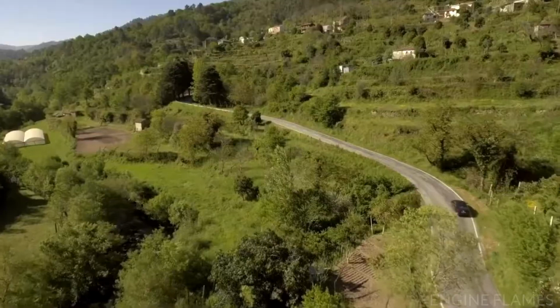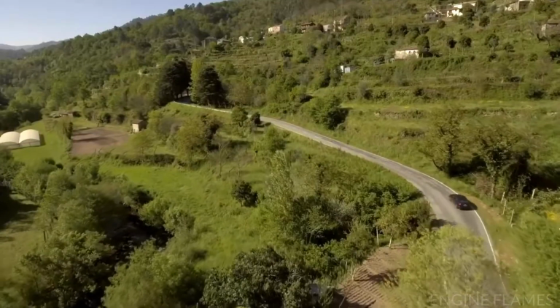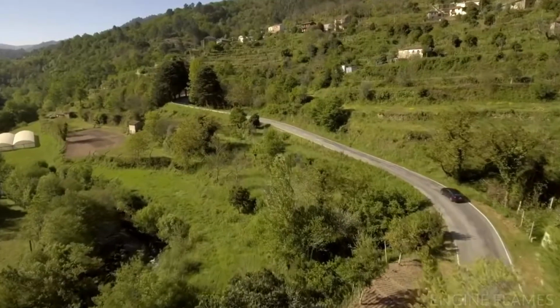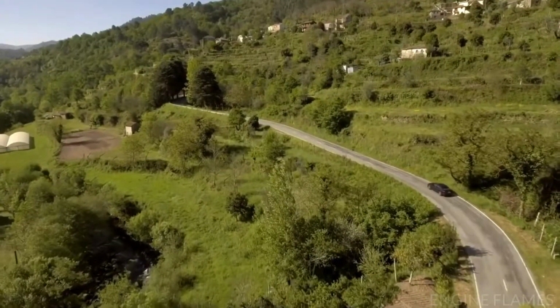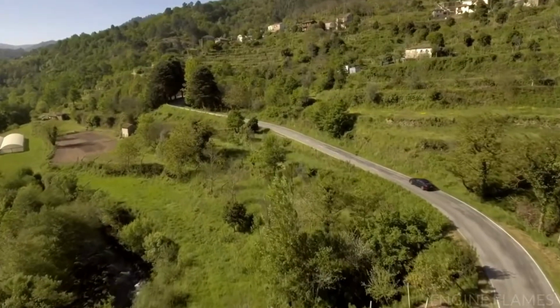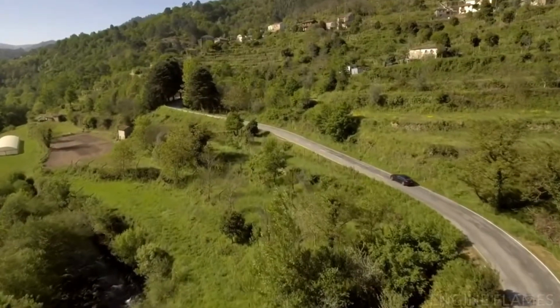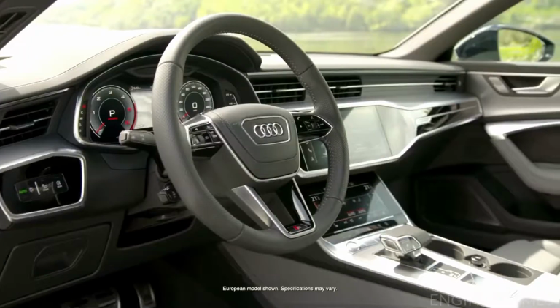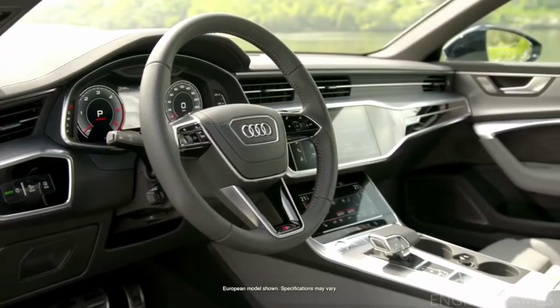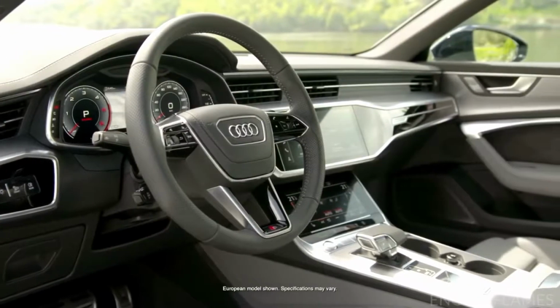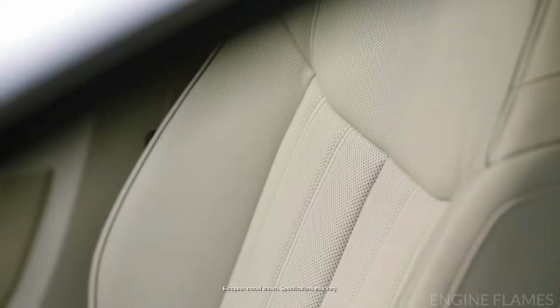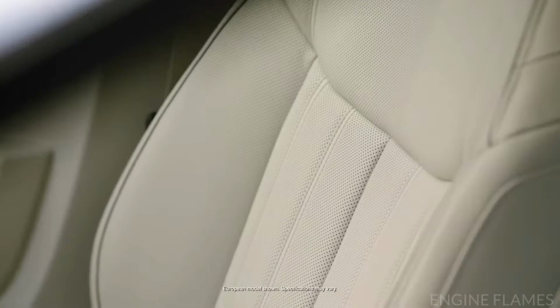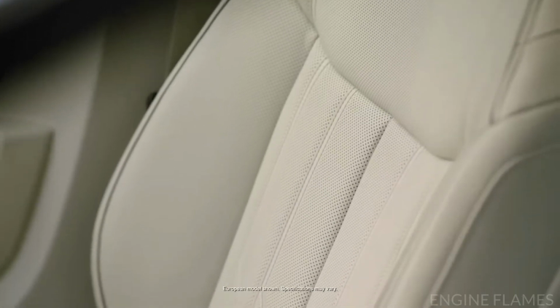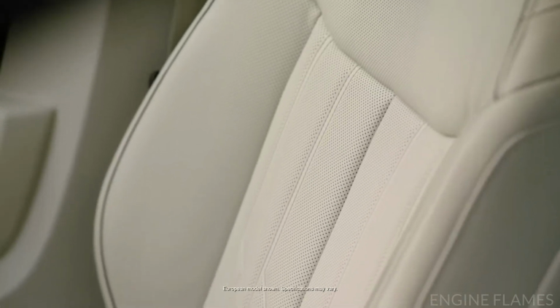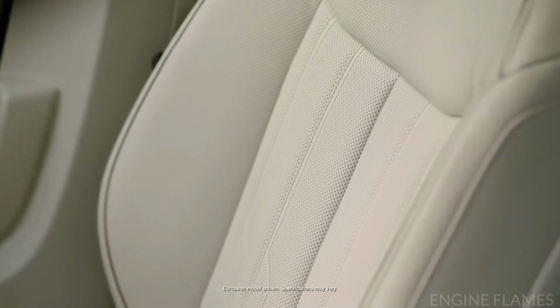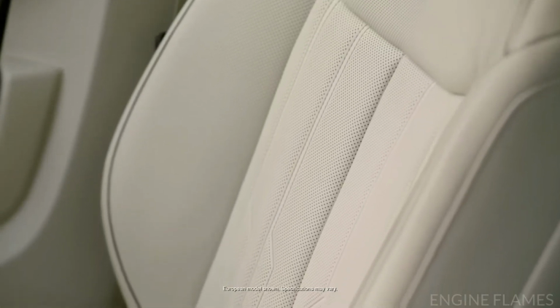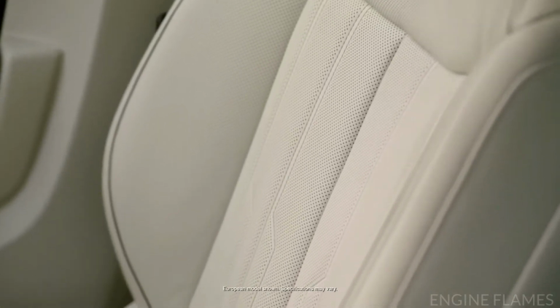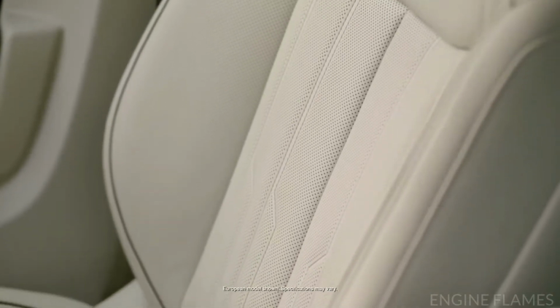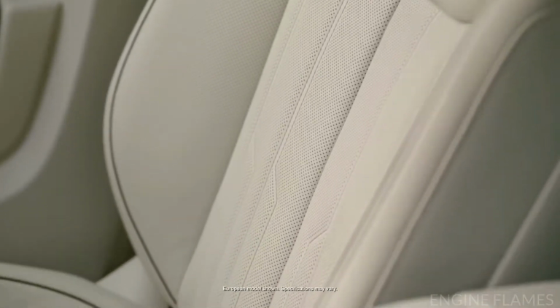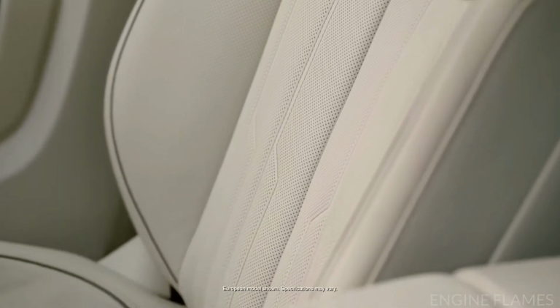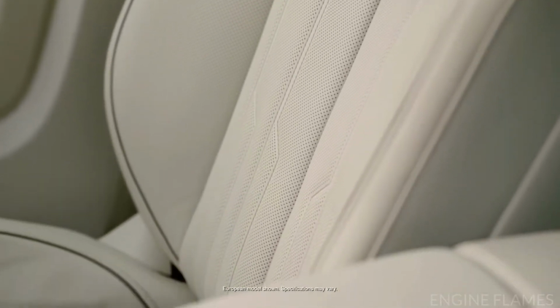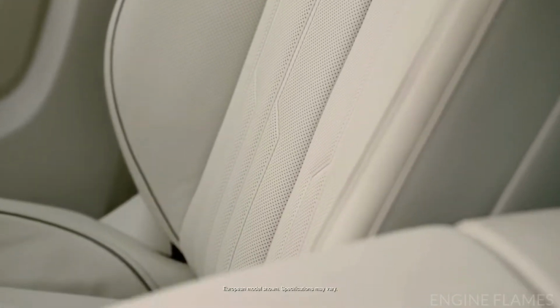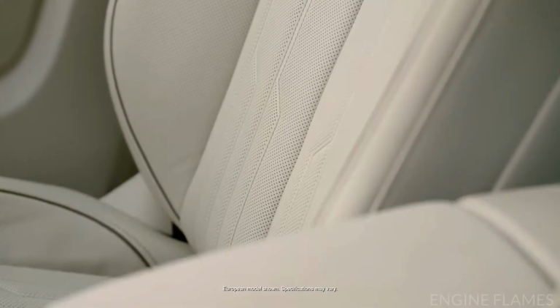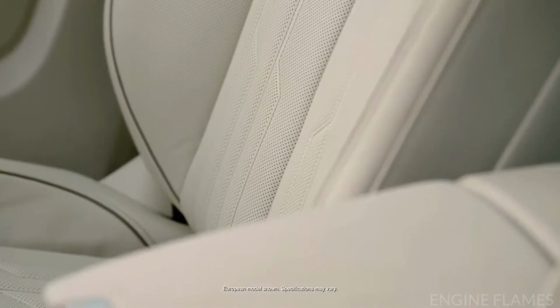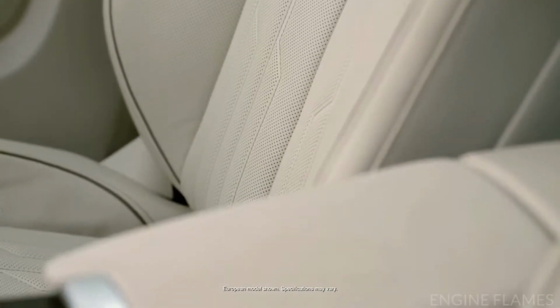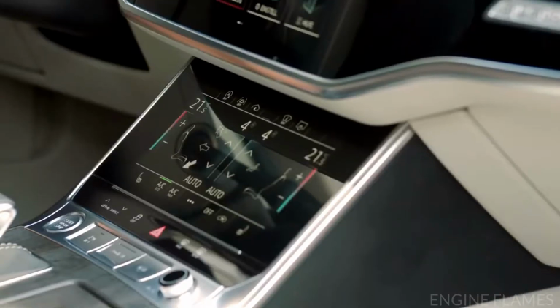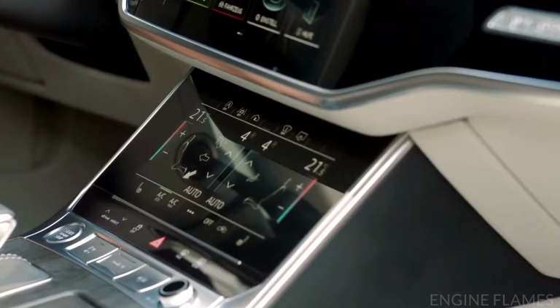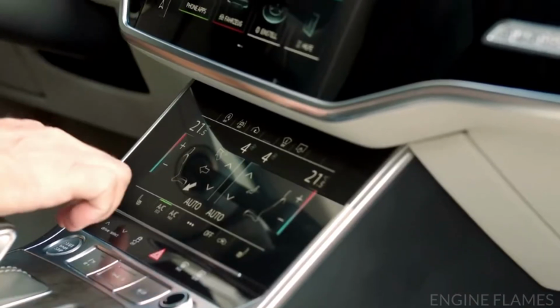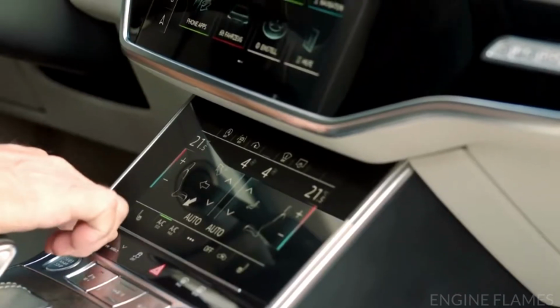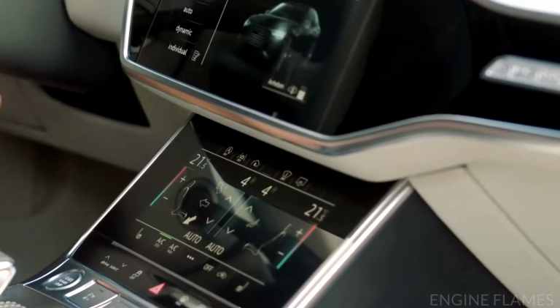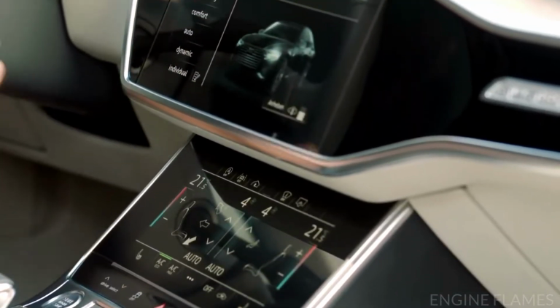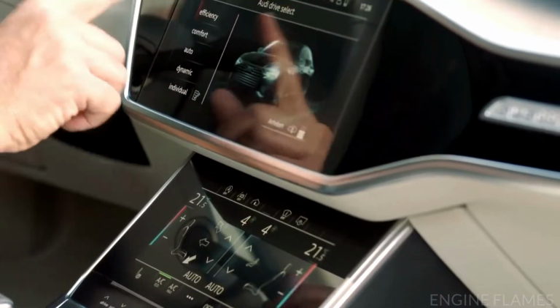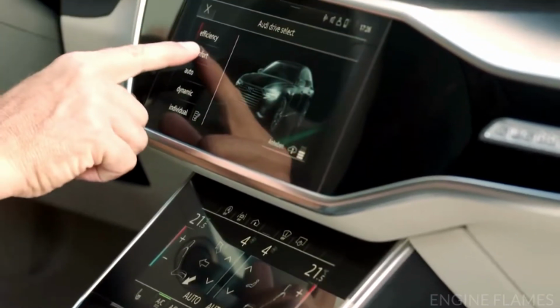The A6 is also well equipped to make a trip more comfortable no matter which road you take. The available individual contour seat package with 18-way front seats with ventilation and massage elevates the idea of comfort.